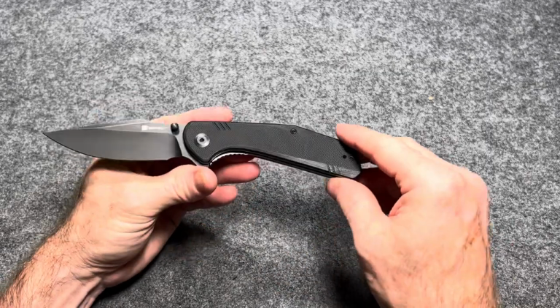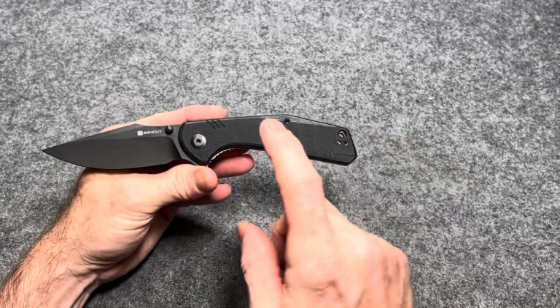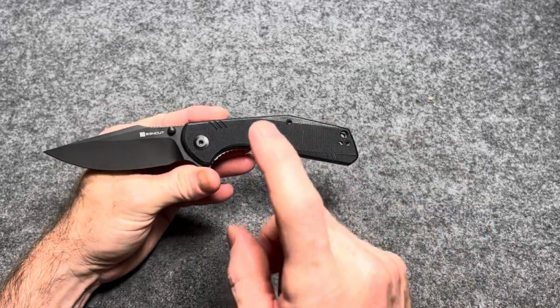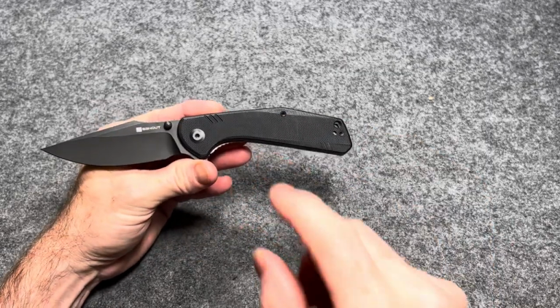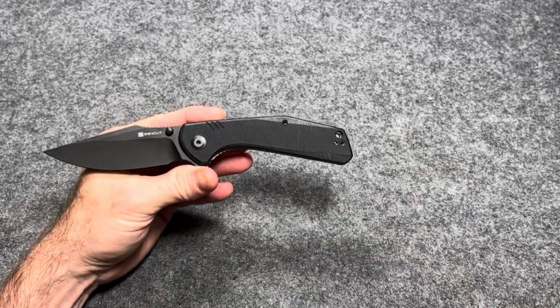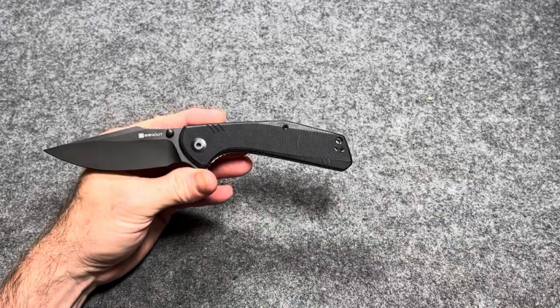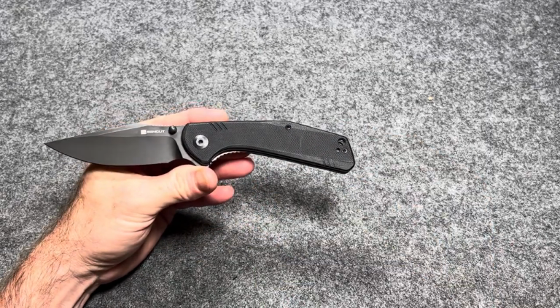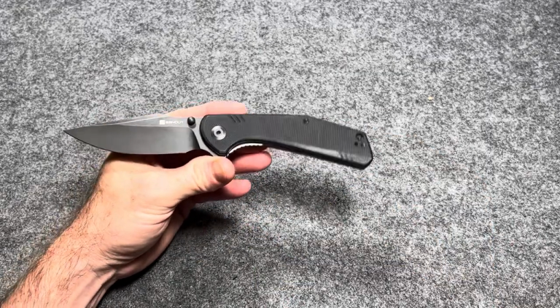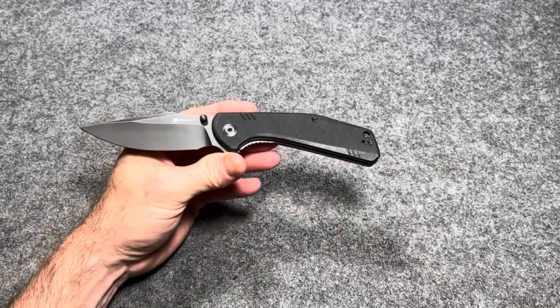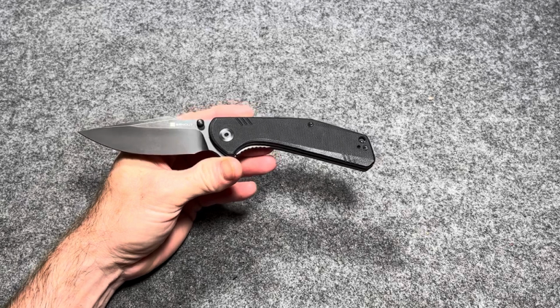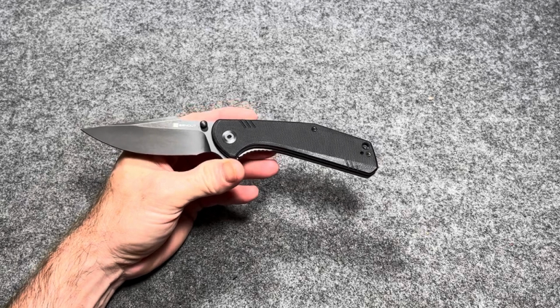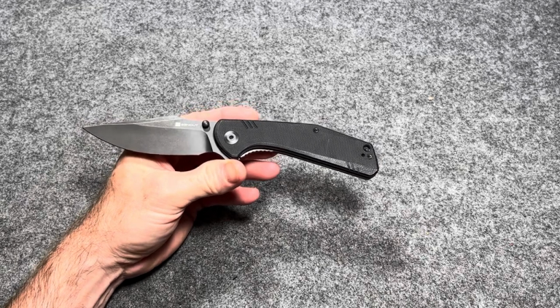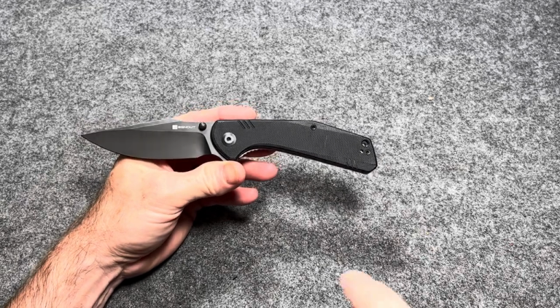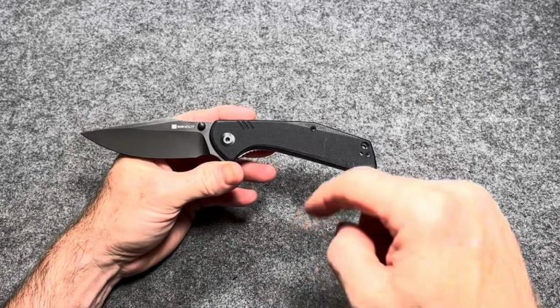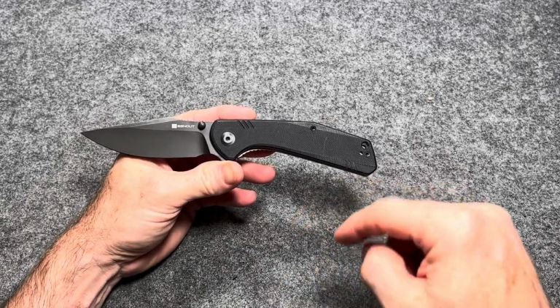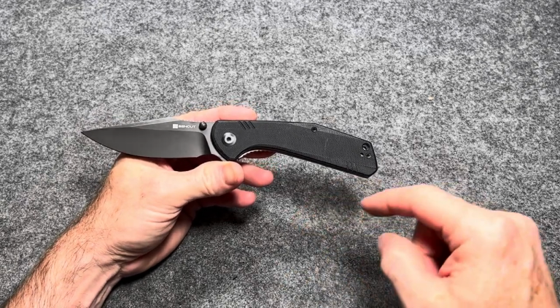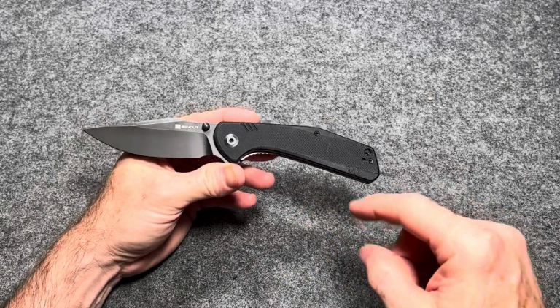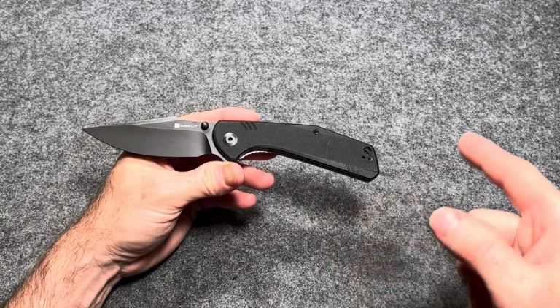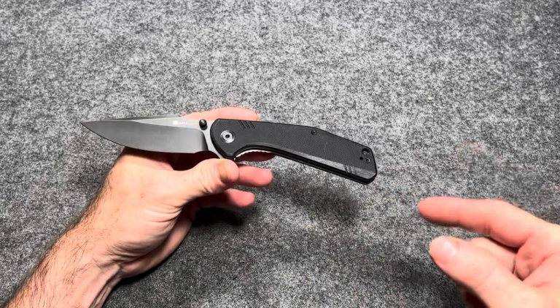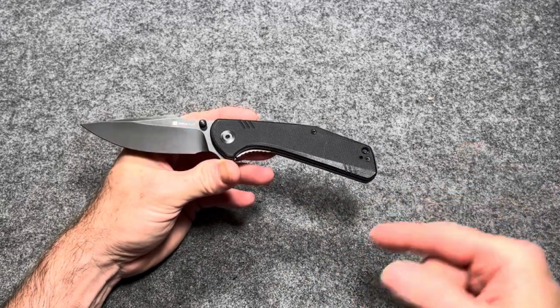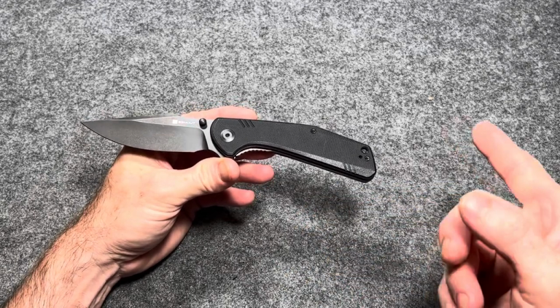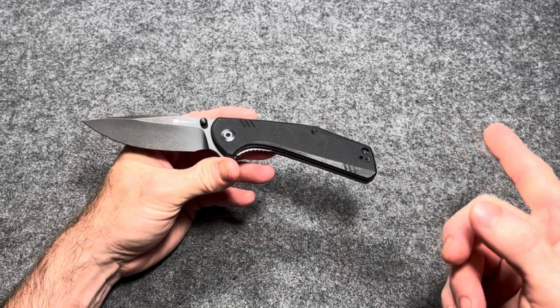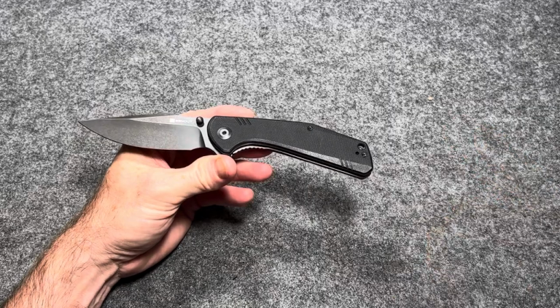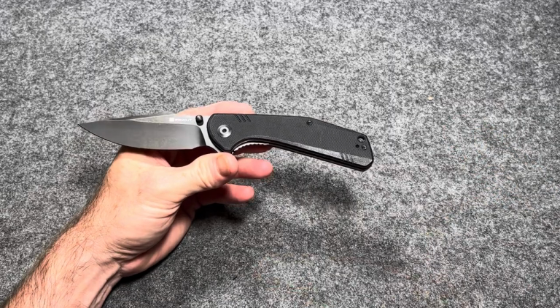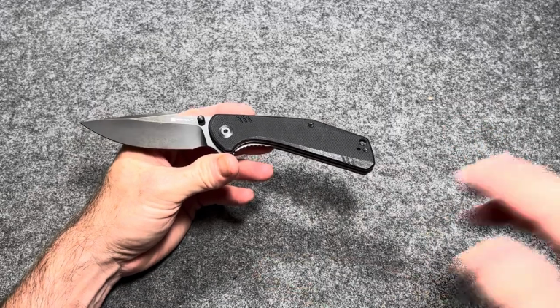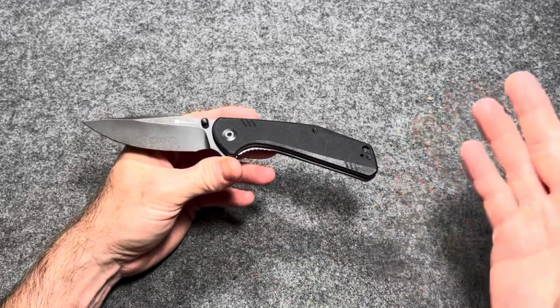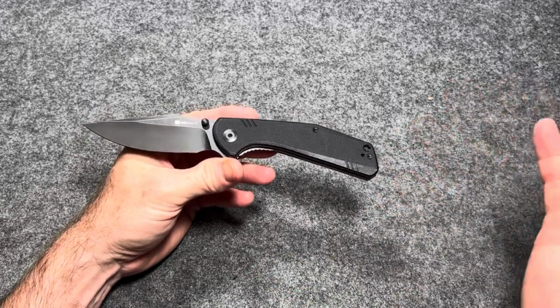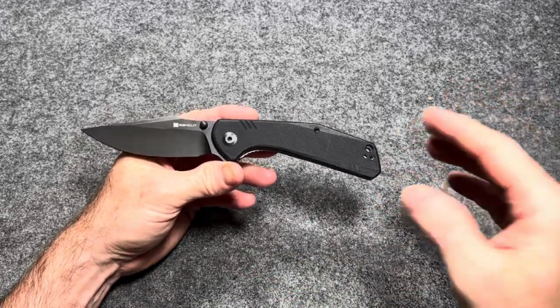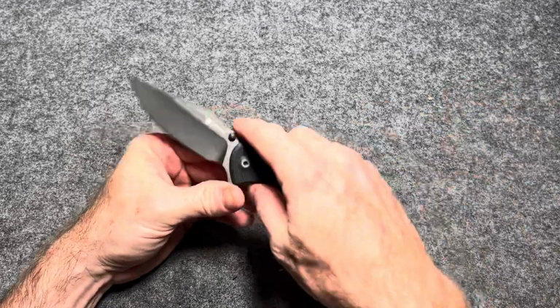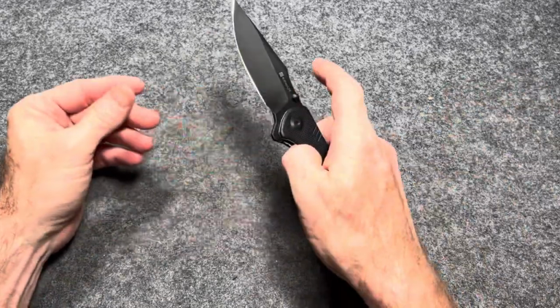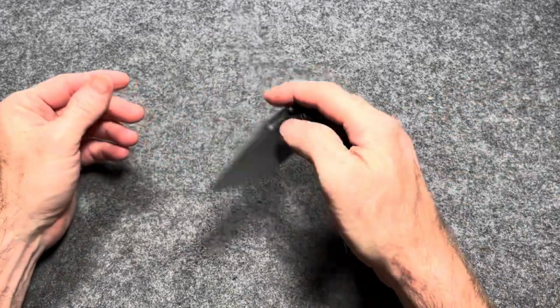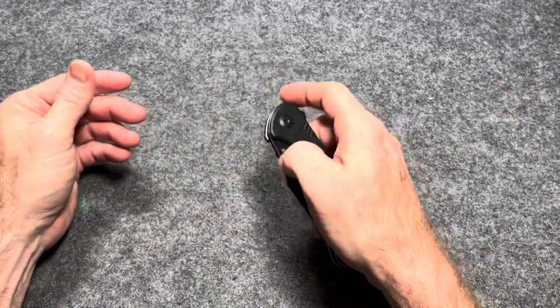I'm giving you the pricing off Blade HQ. I will link all of these in the description below, but if they're cheaper on Amazon, I will link Amazon. I'll link them wherever they are the least expensive in case you're interested in picking them up.